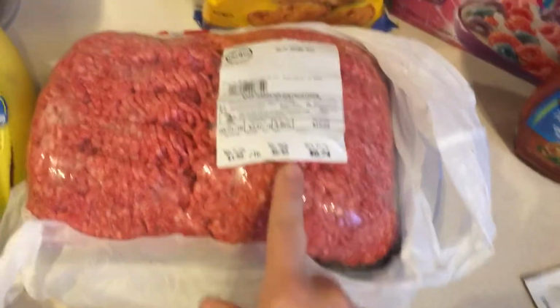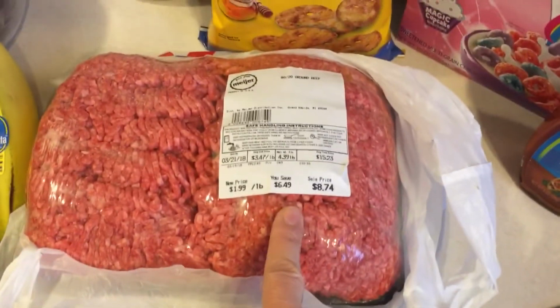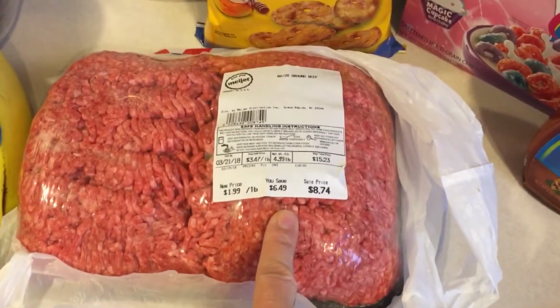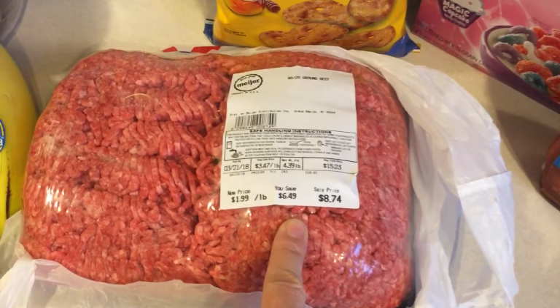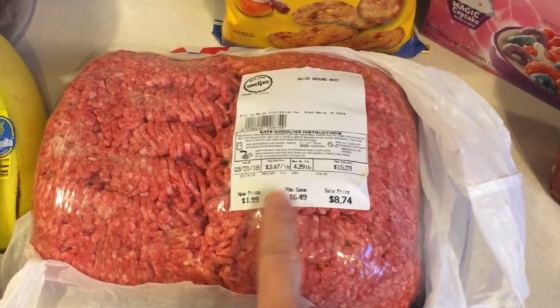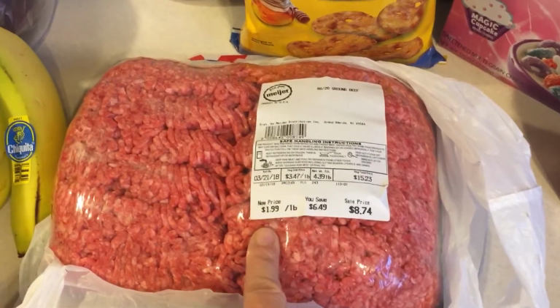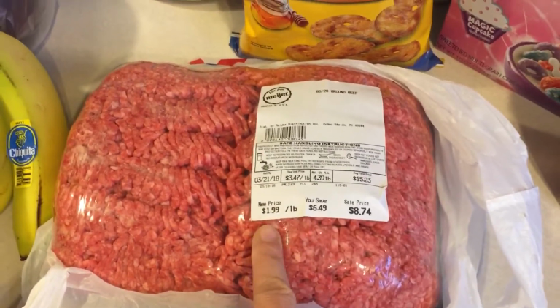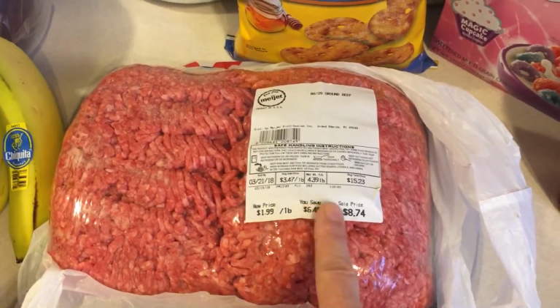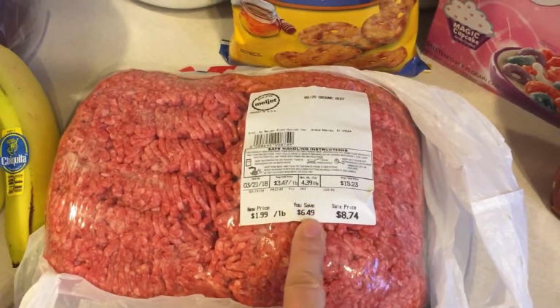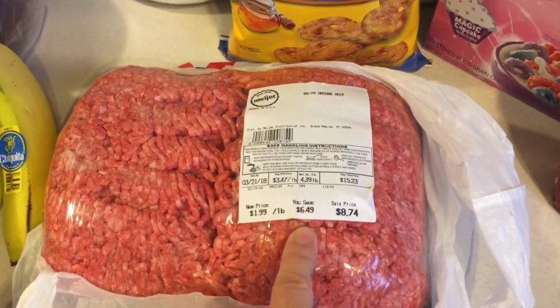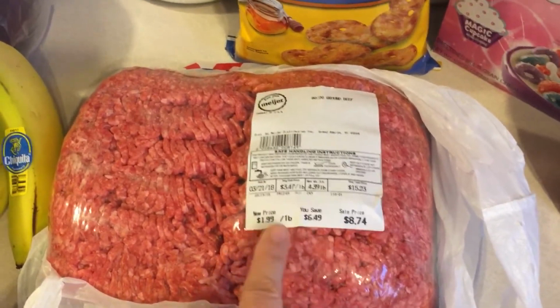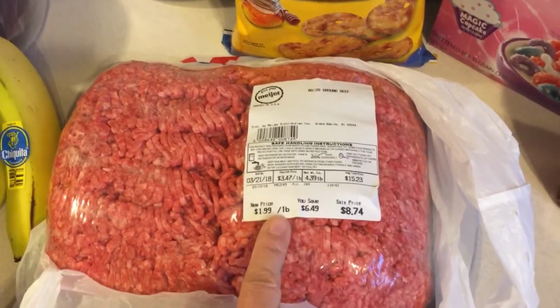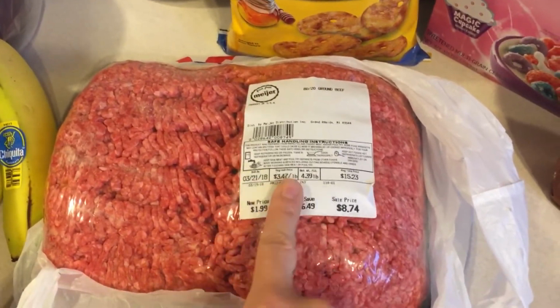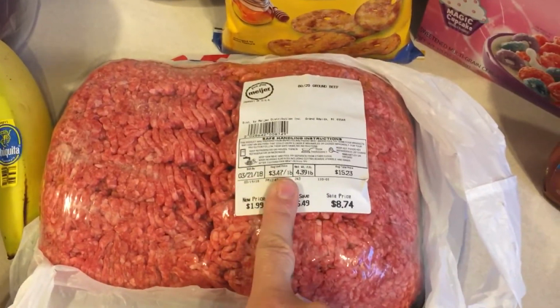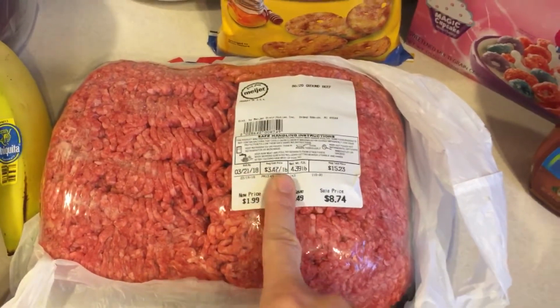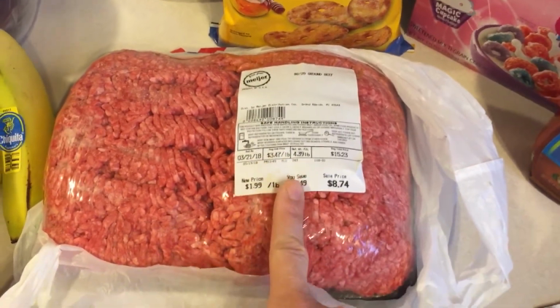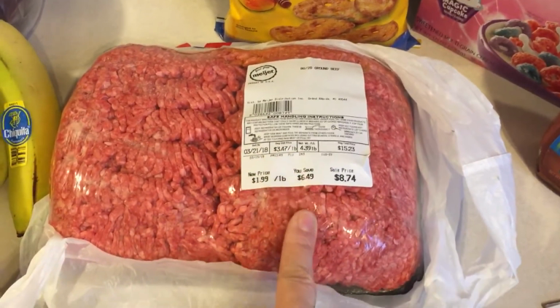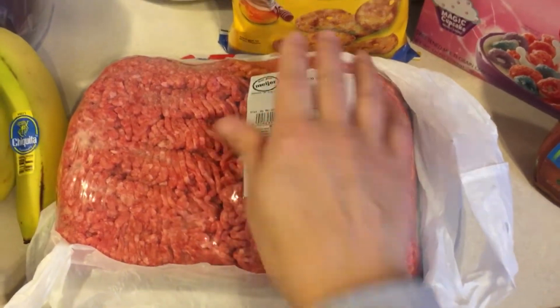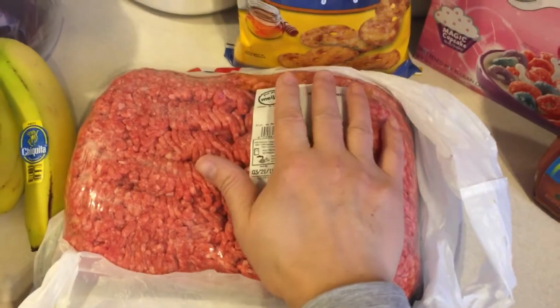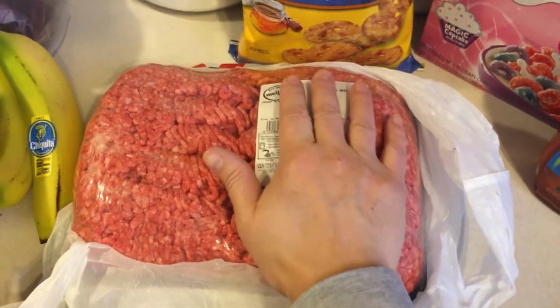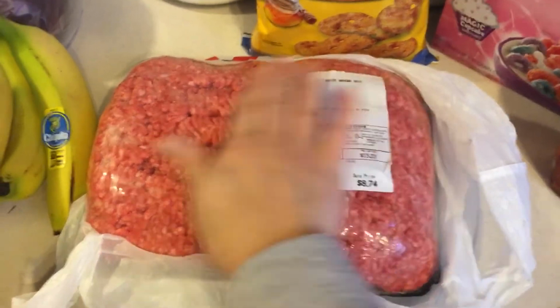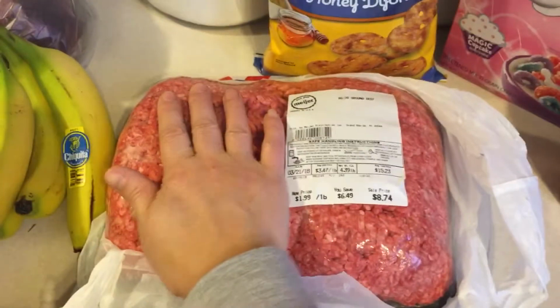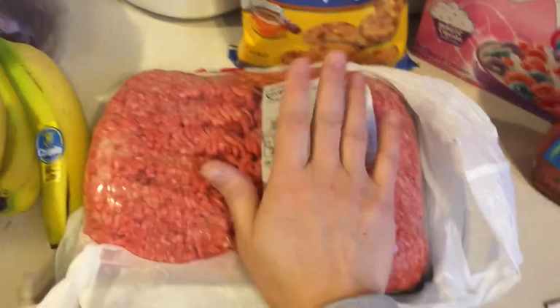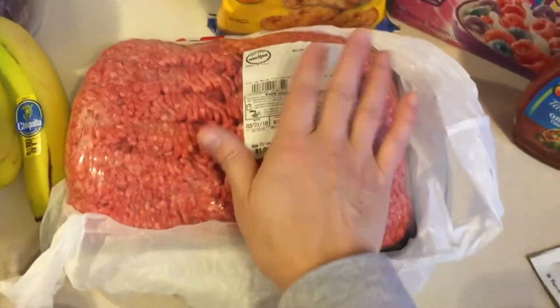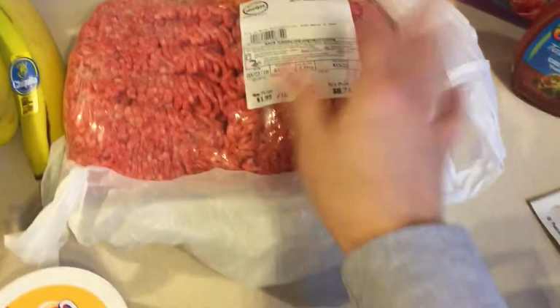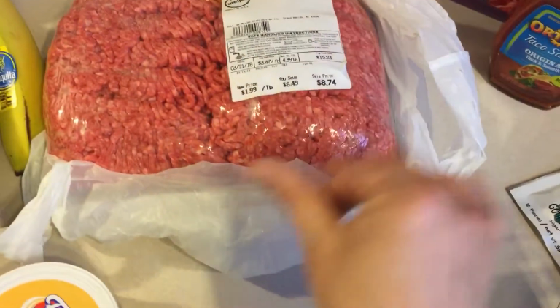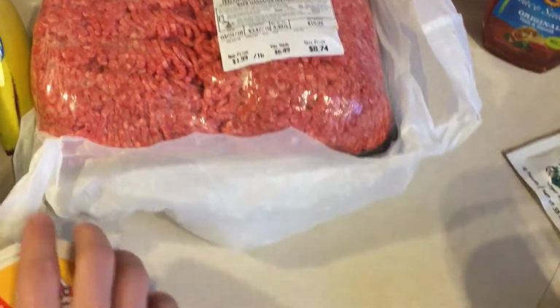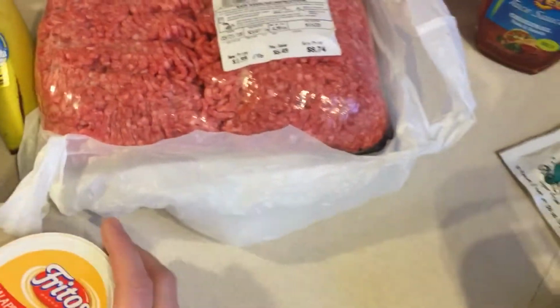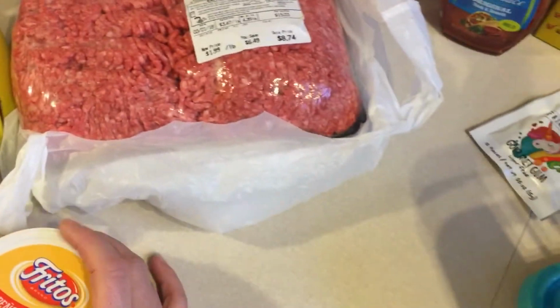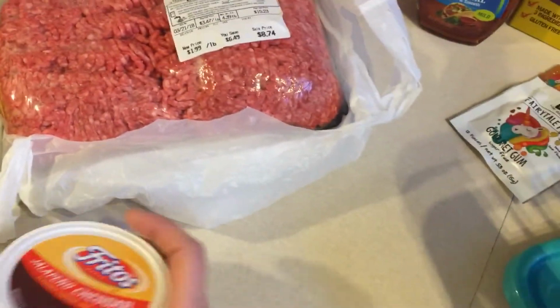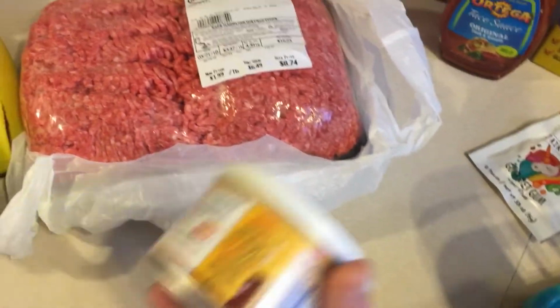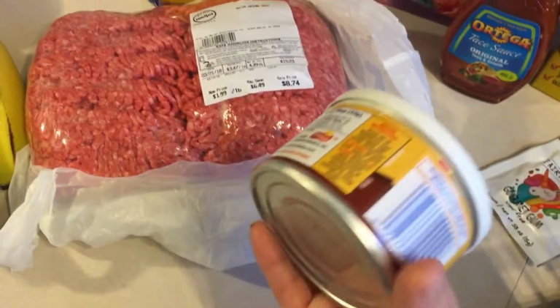I picked up this big family pack because it was on sale for $1.99 of hamburger. There's like four and a half pounds of hamburger in here for tacos and whatever else. I'll break it up and vacuum seal what I don't use today.